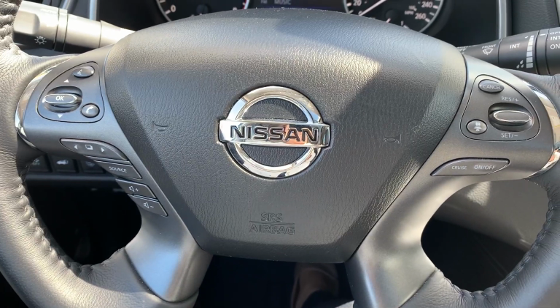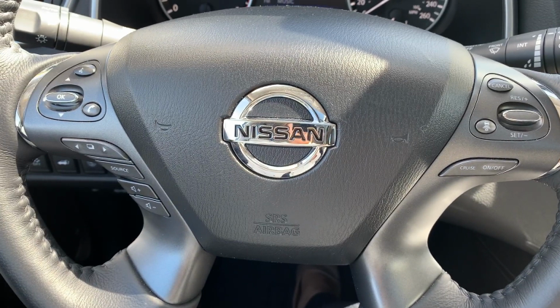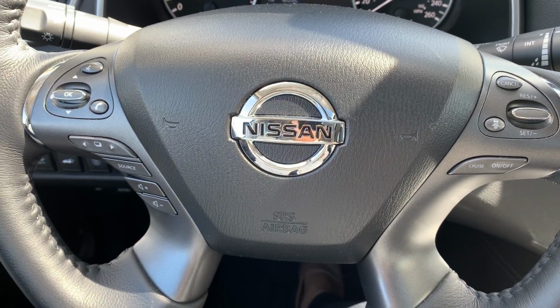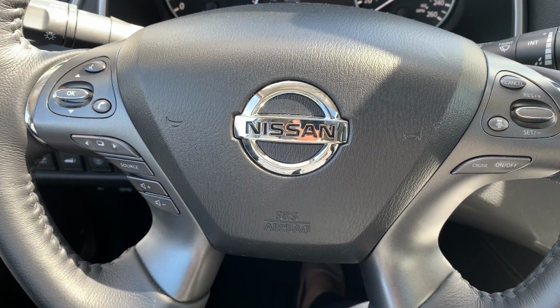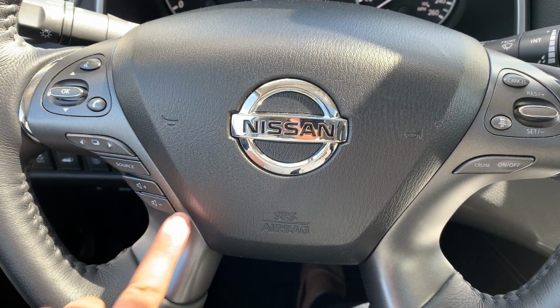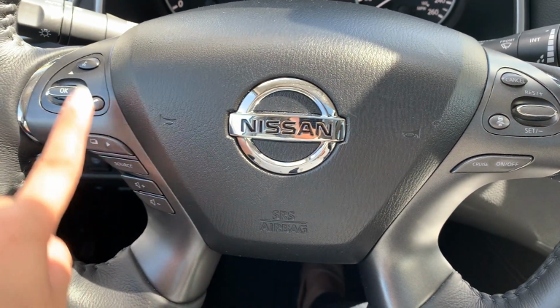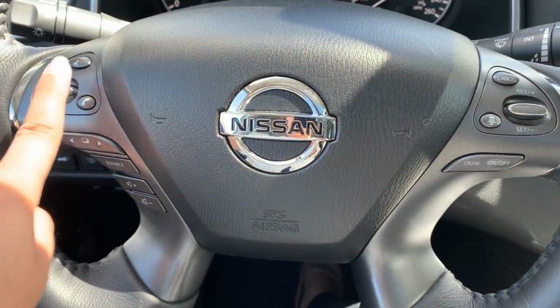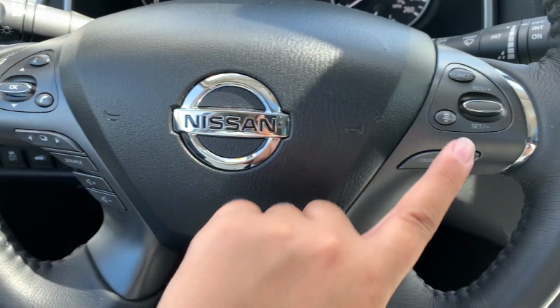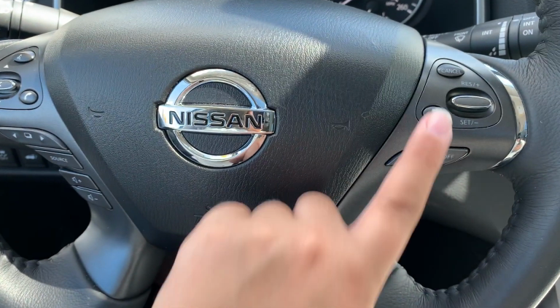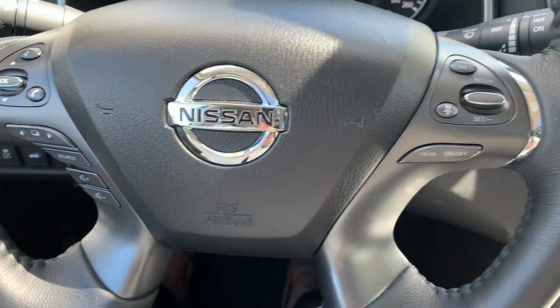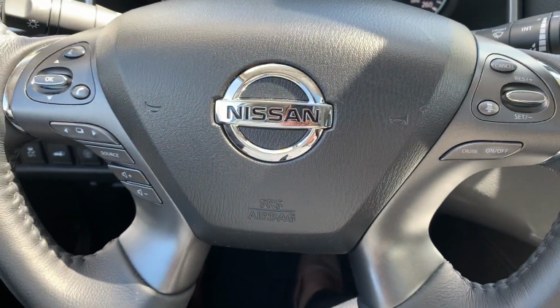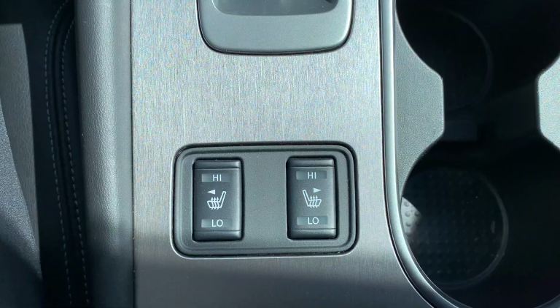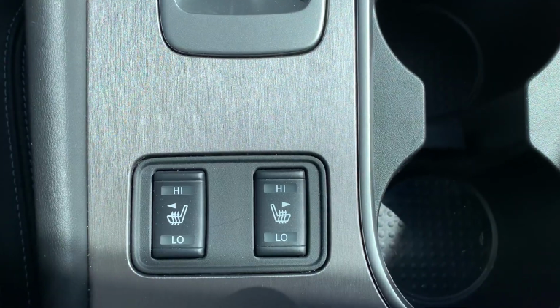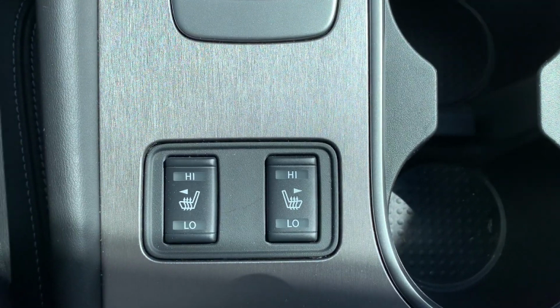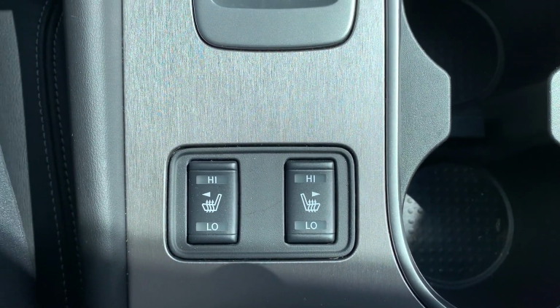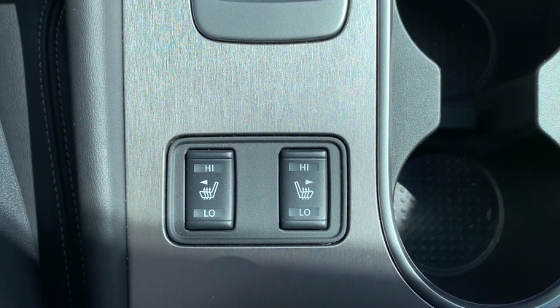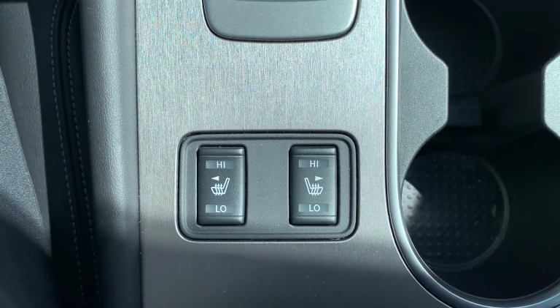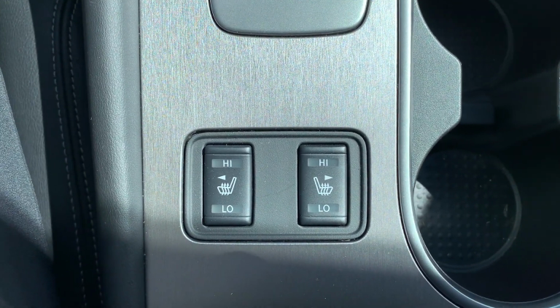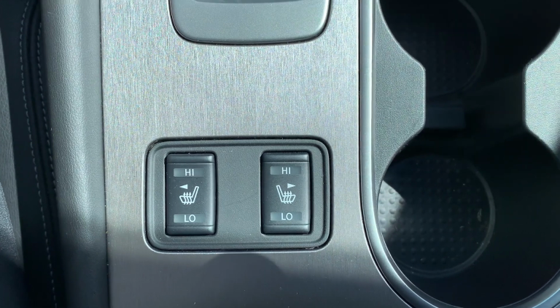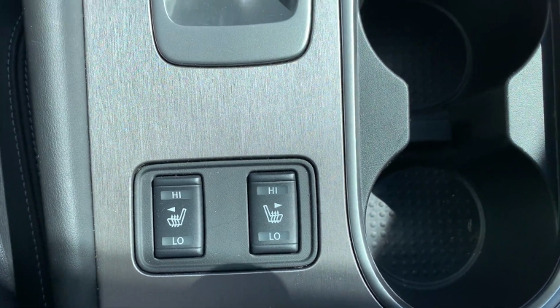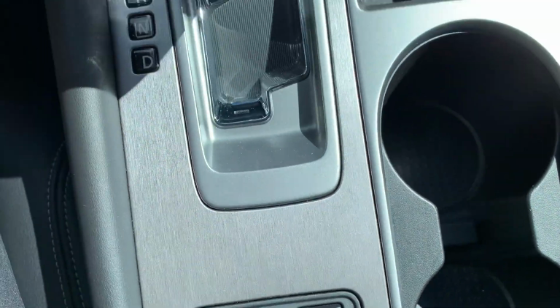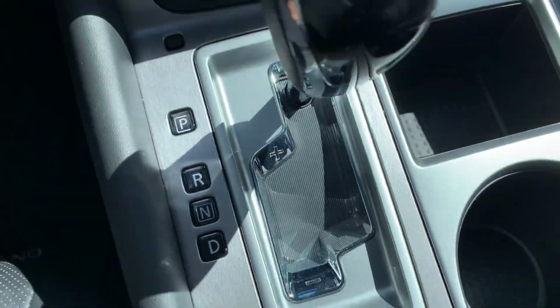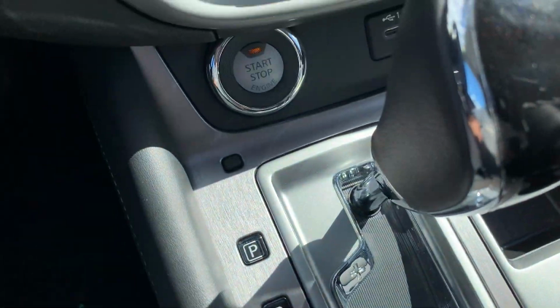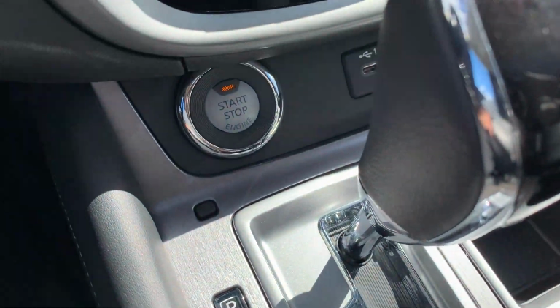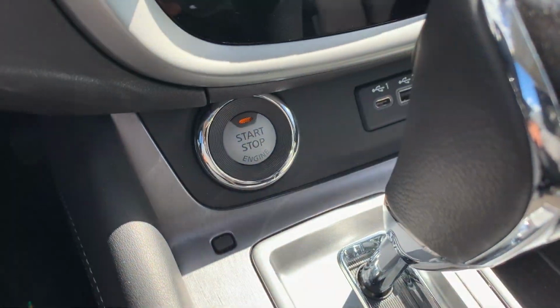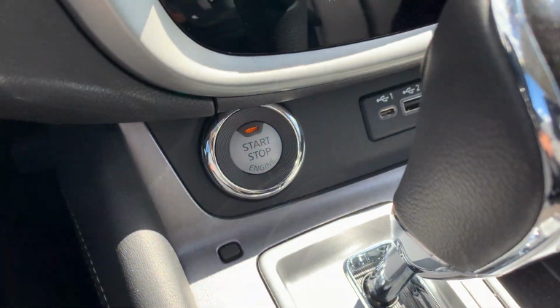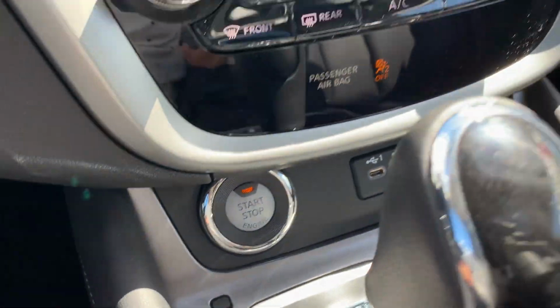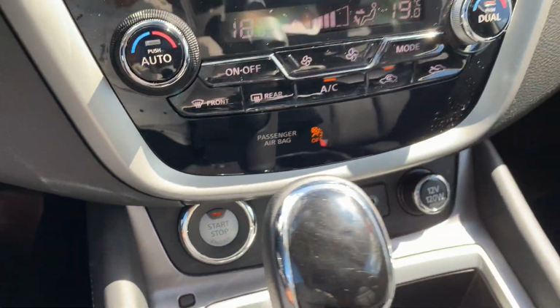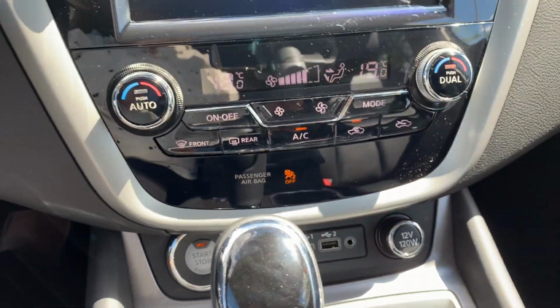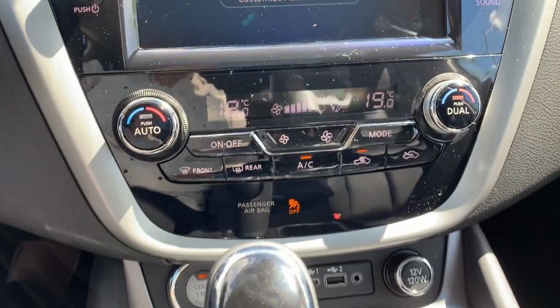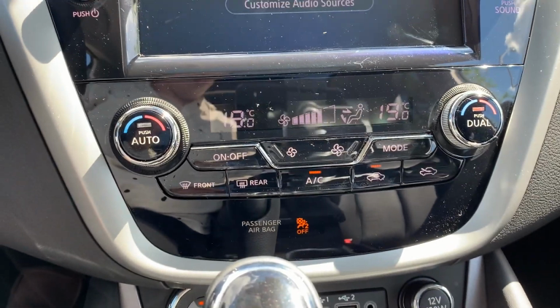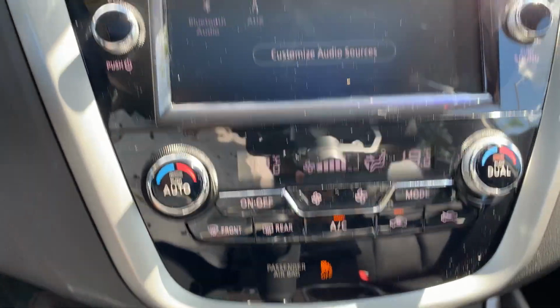Steering wheel controls include audio, Bluetooth and cruise control settings. This vehicle has heated seating for both the driver and the passenger. There is a push-to-start engine with dual climate controls.